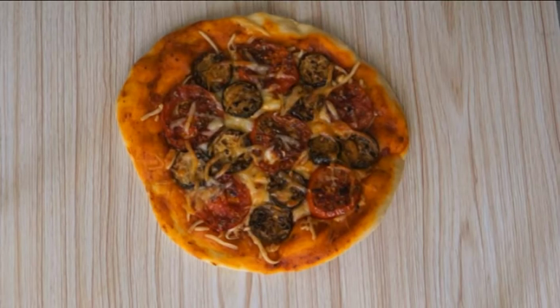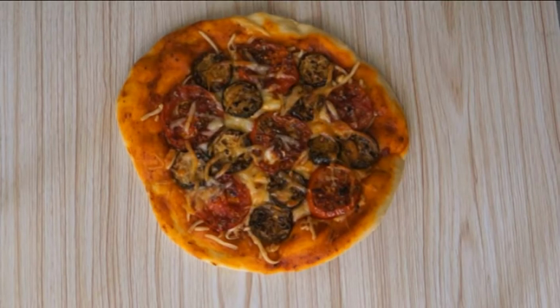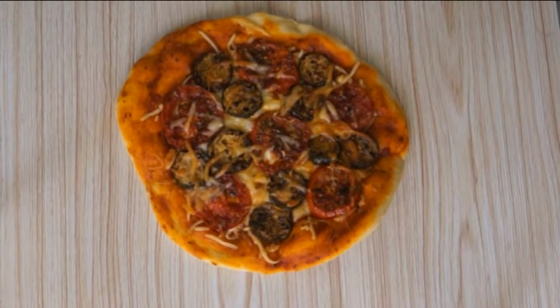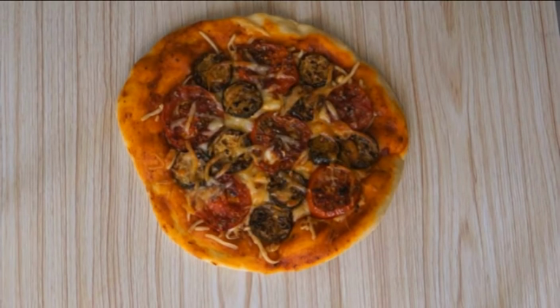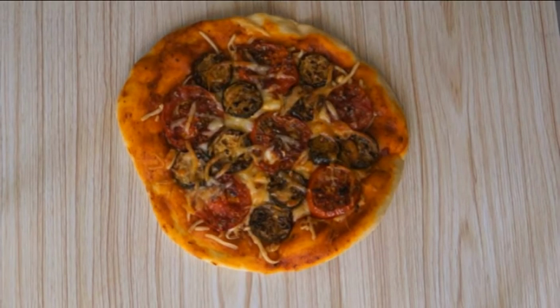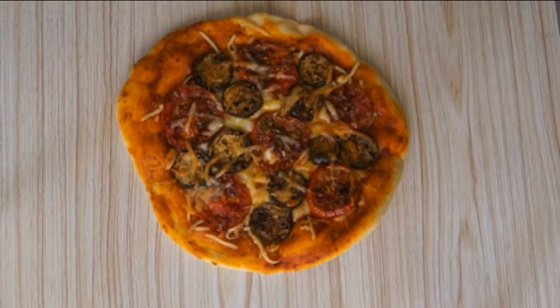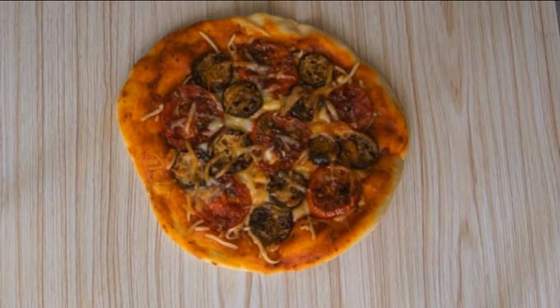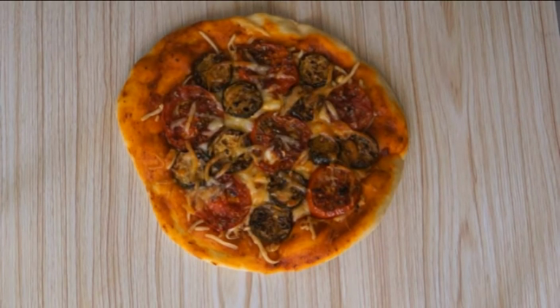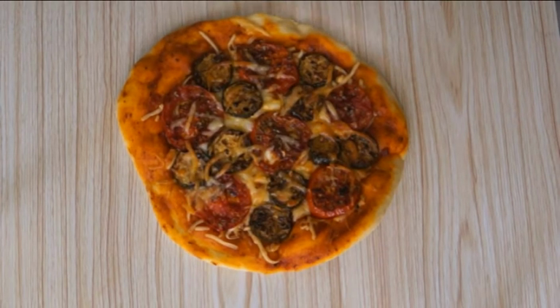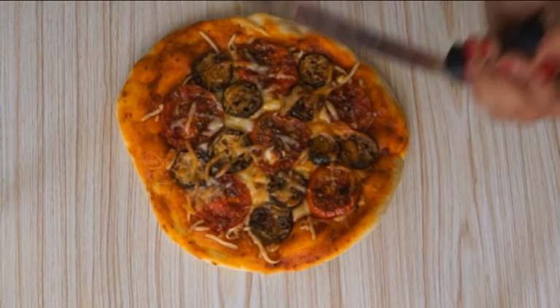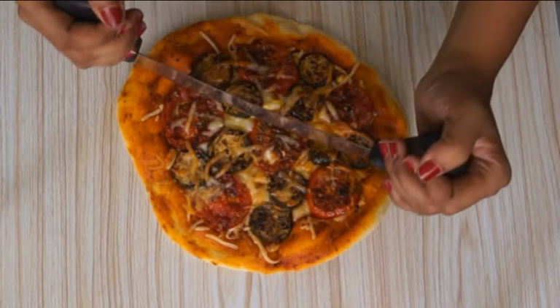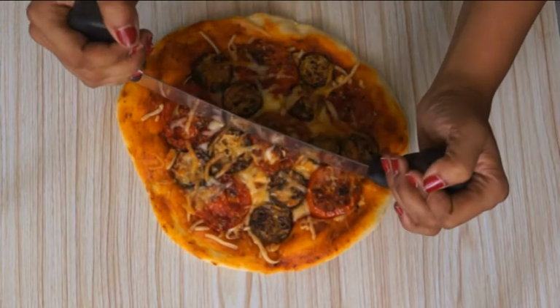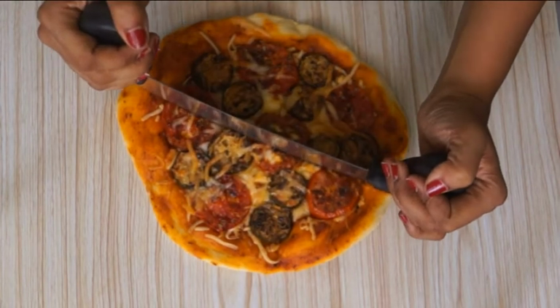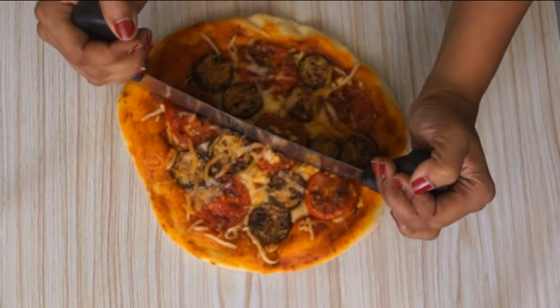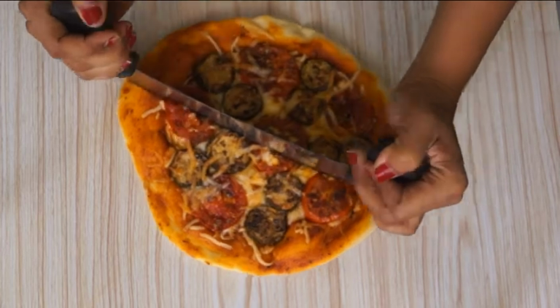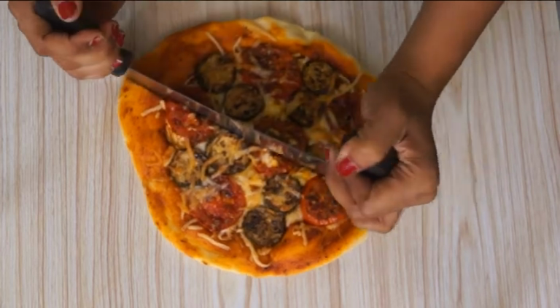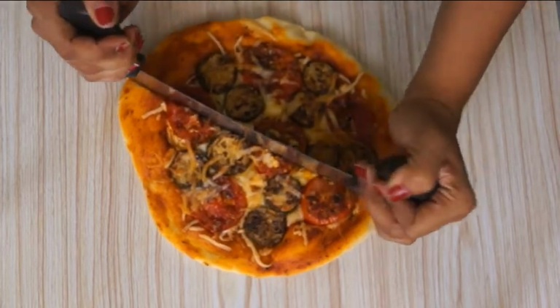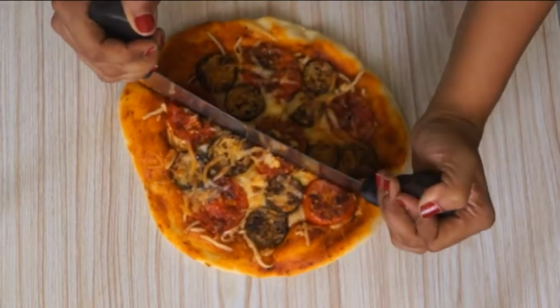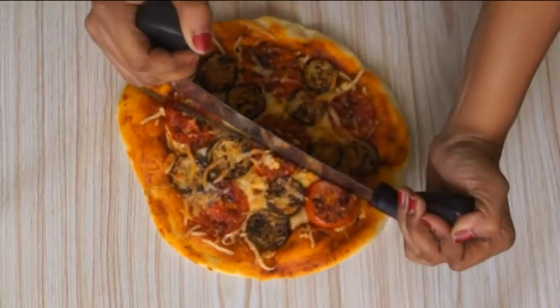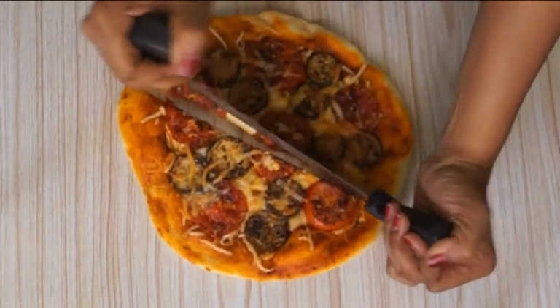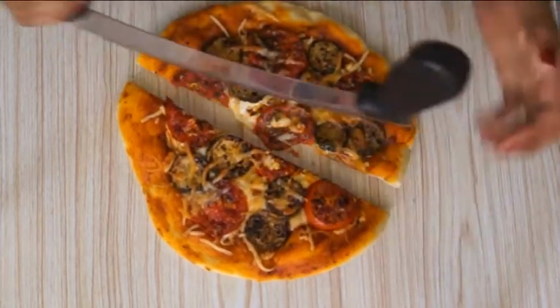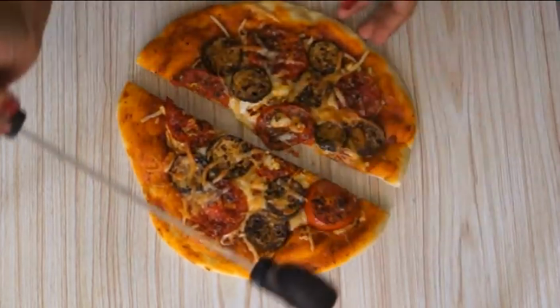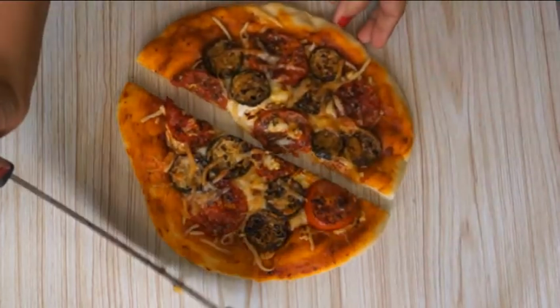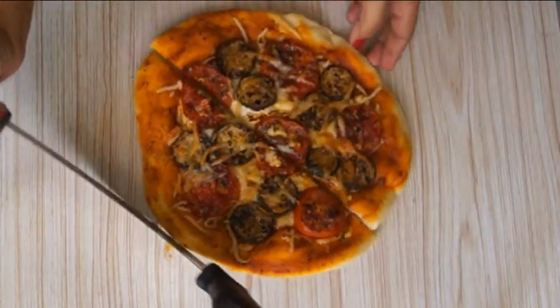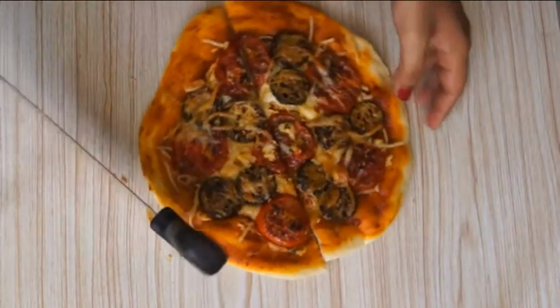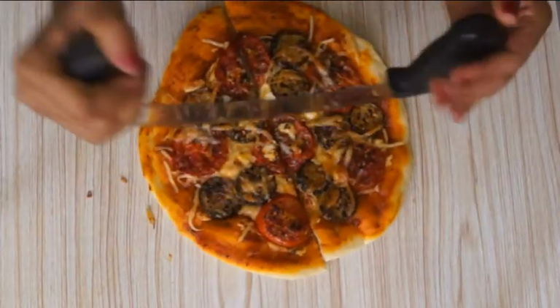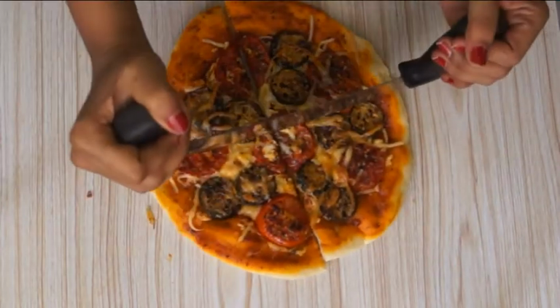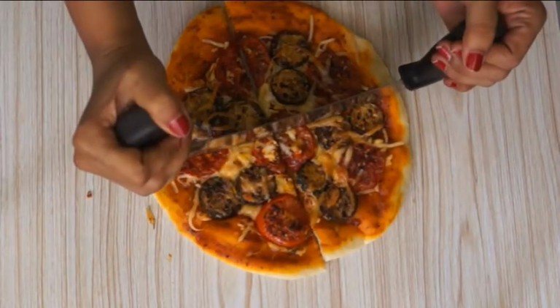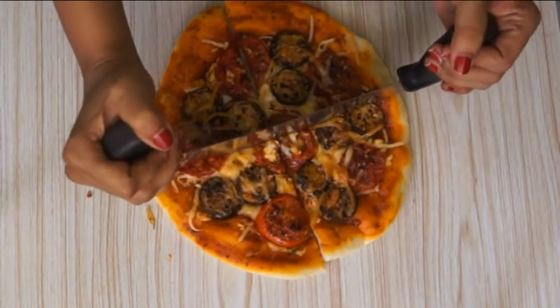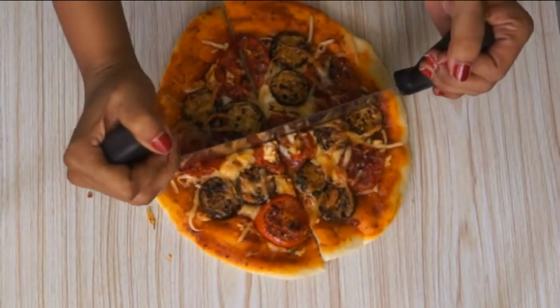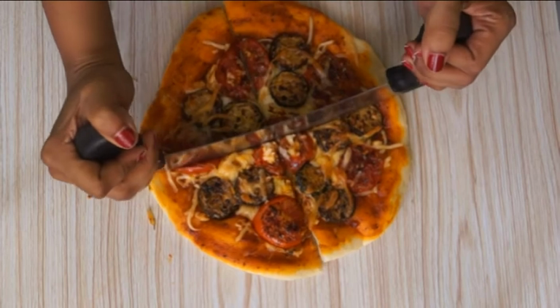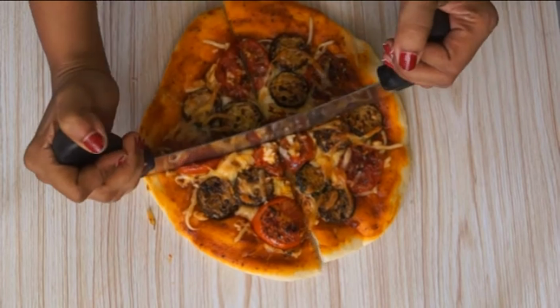Bake it at 200 degrees centigrade for 20 minutes. My pizza is baked and ready — you can see how lovely it is looking. Try this pizza and give me your feedback in the comment box down below.